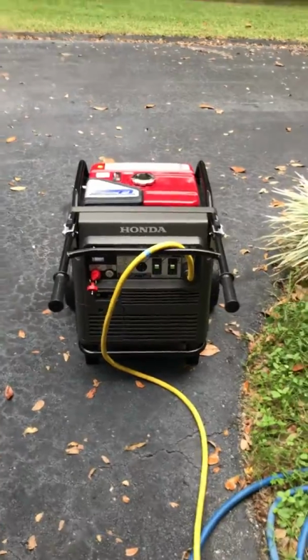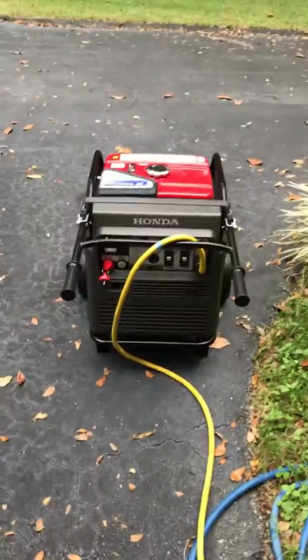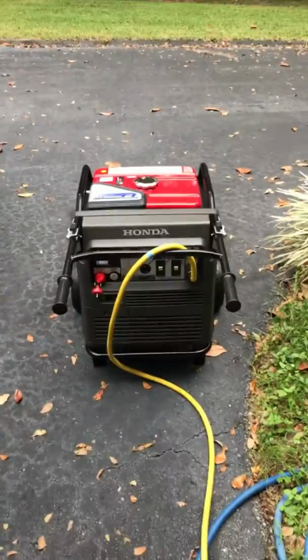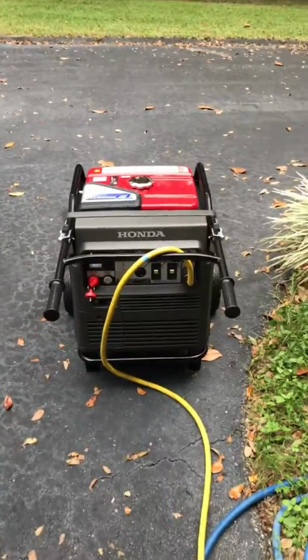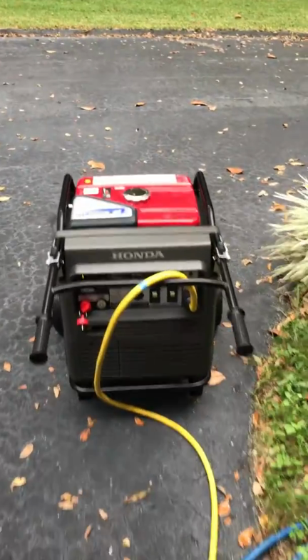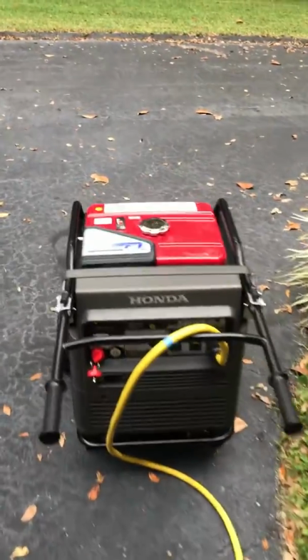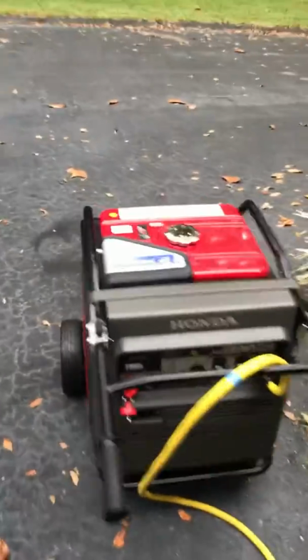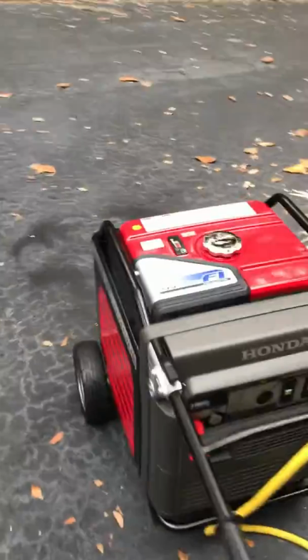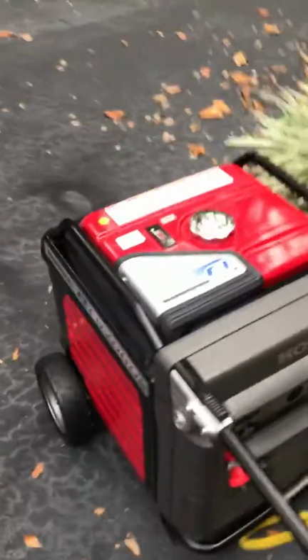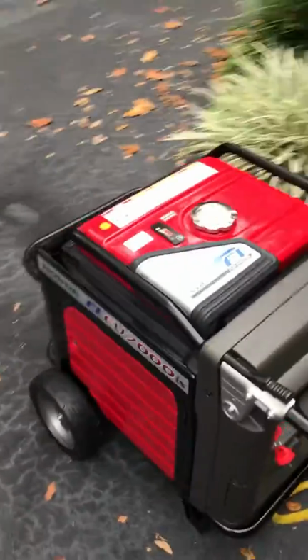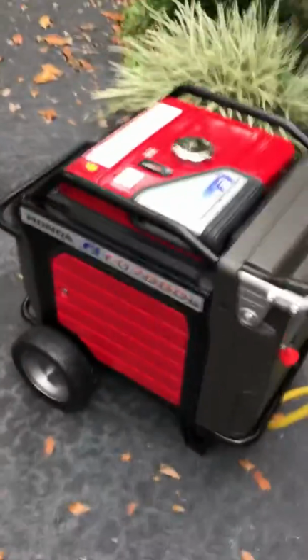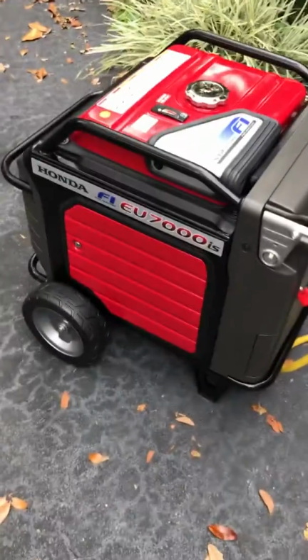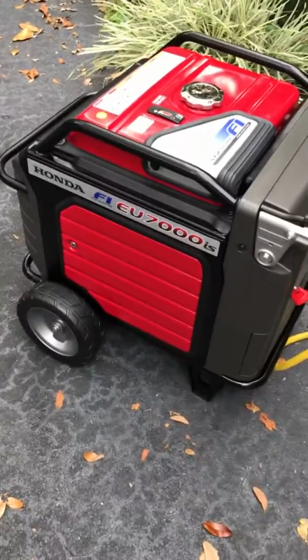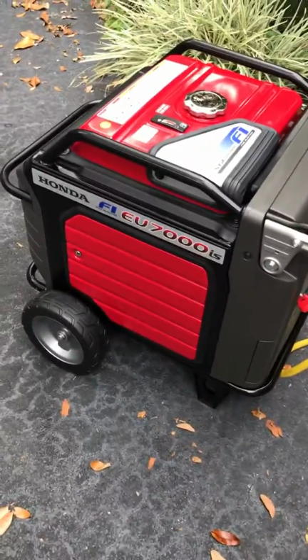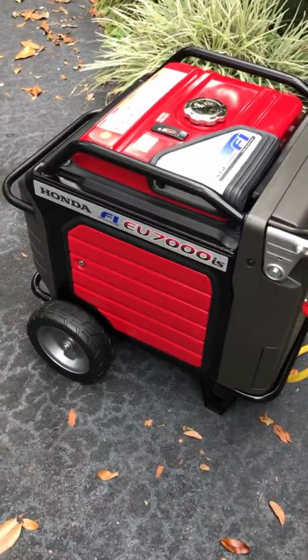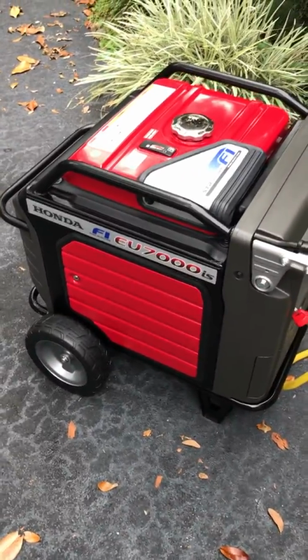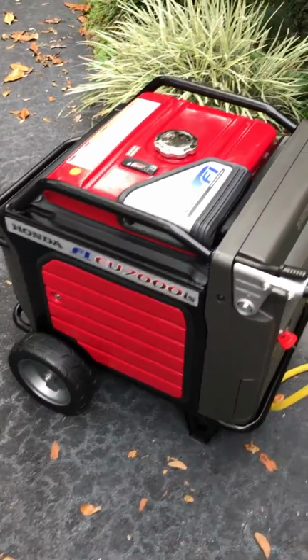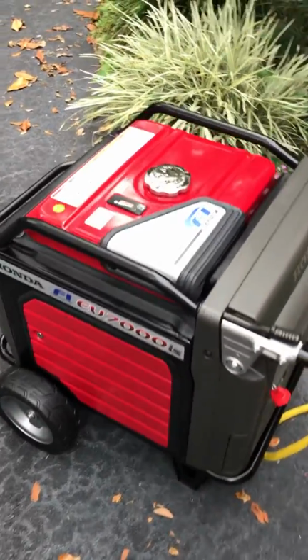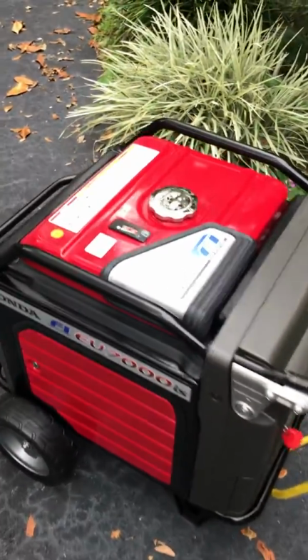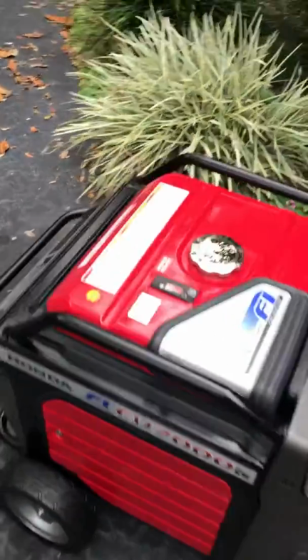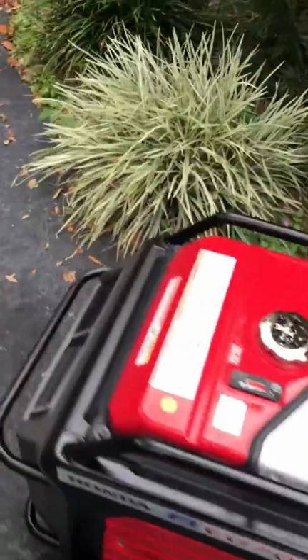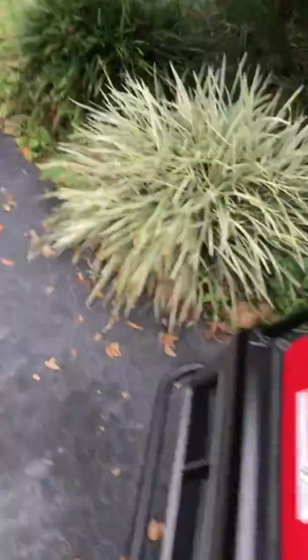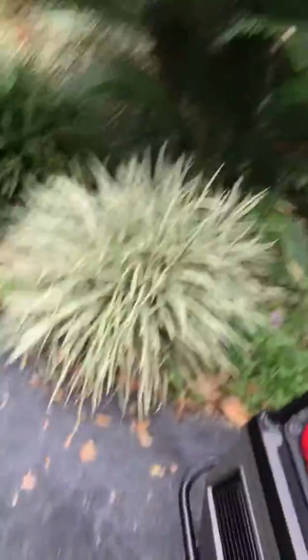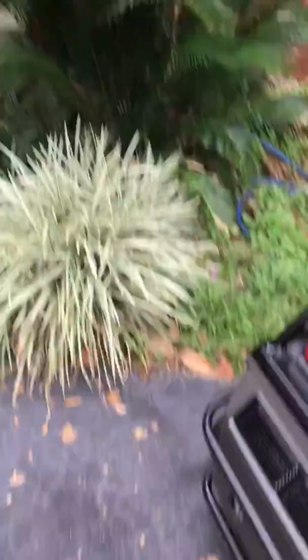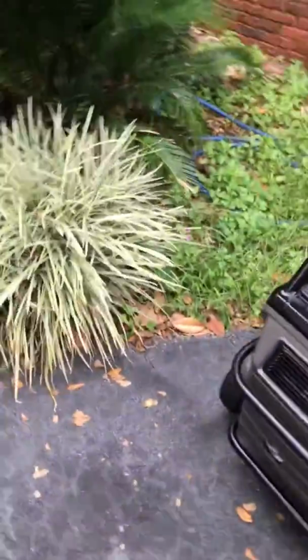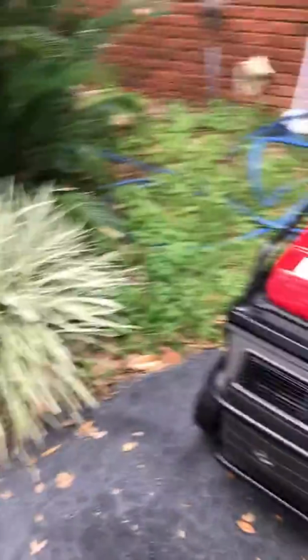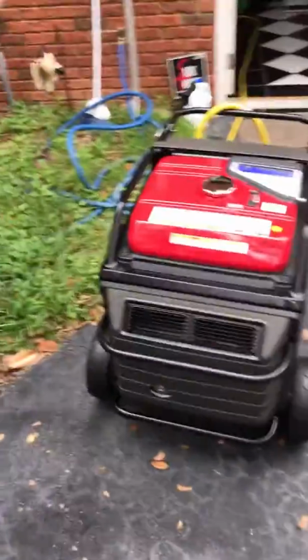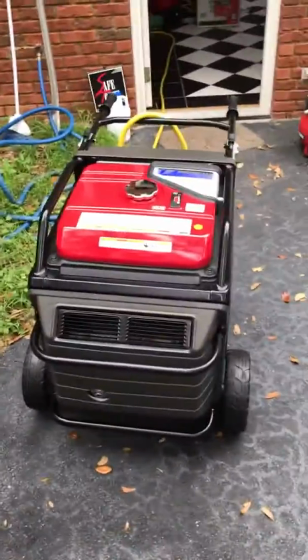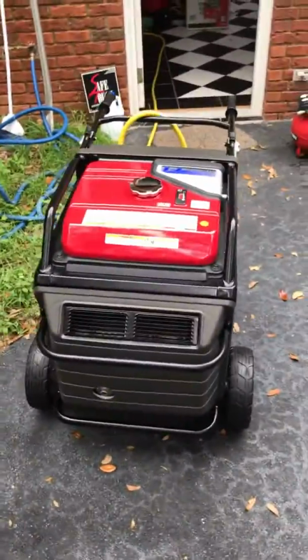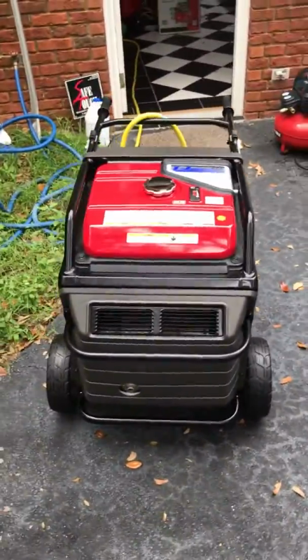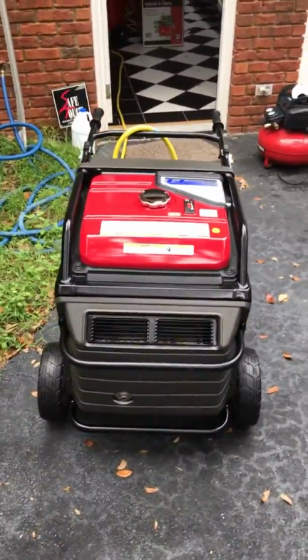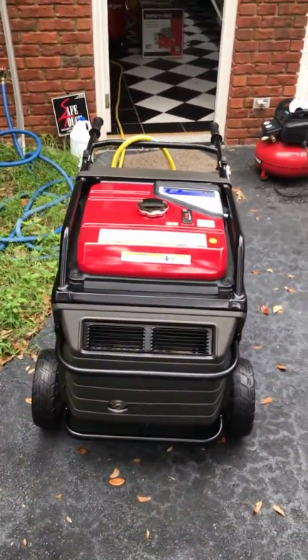I would like to show you my little Honda EU7000iS. Right now it's running my two-ton air conditioning unit of my house.